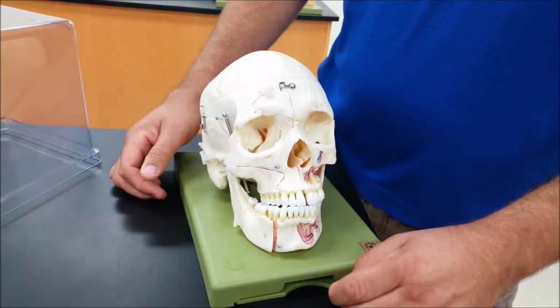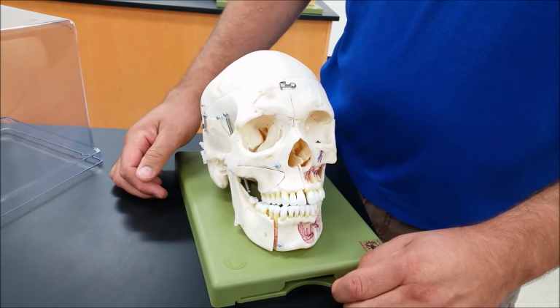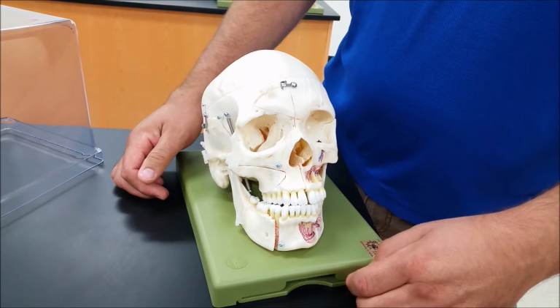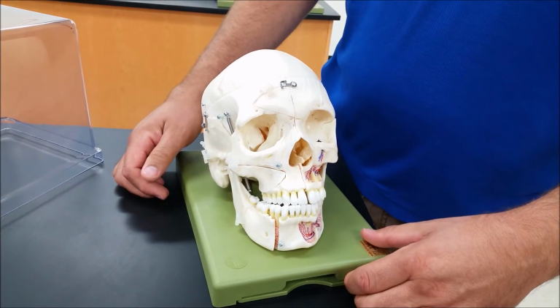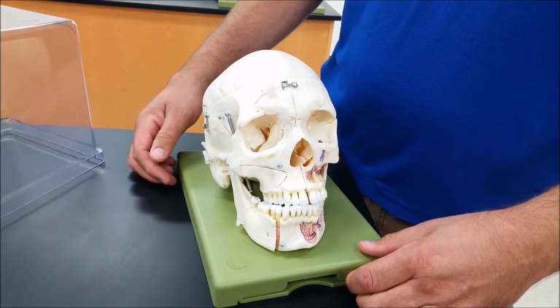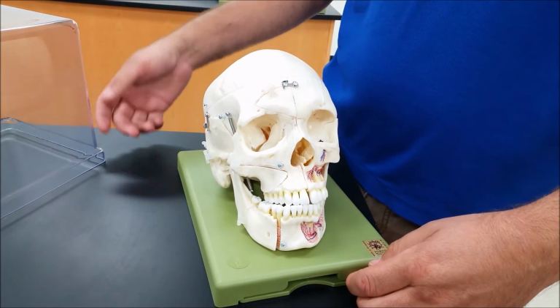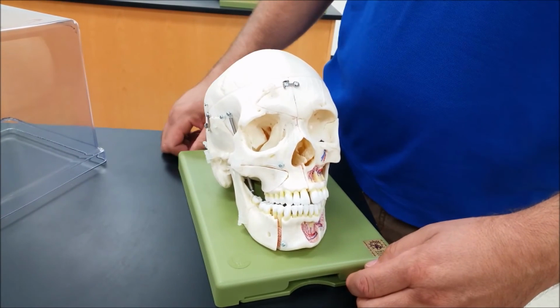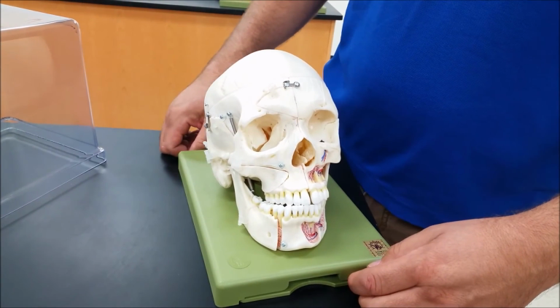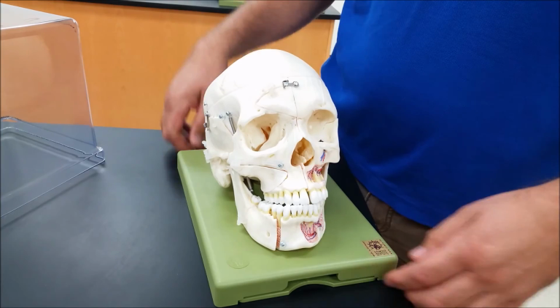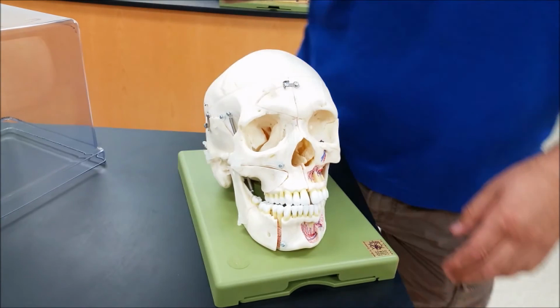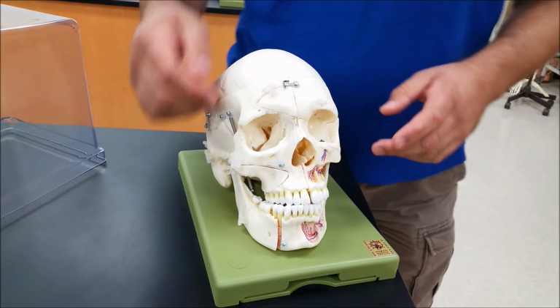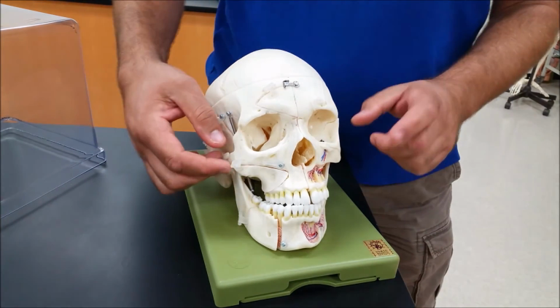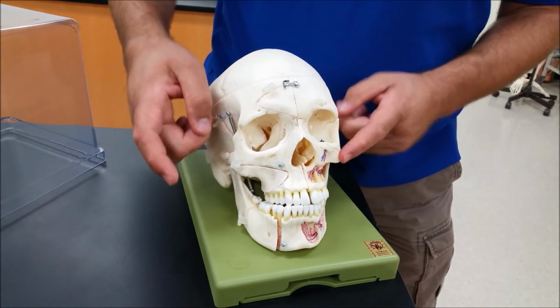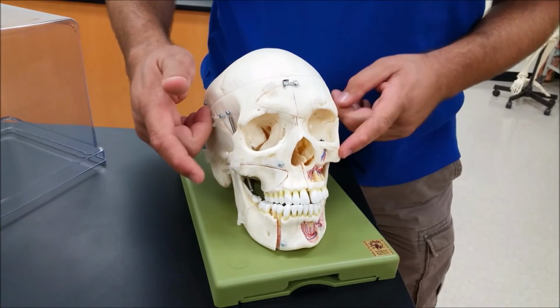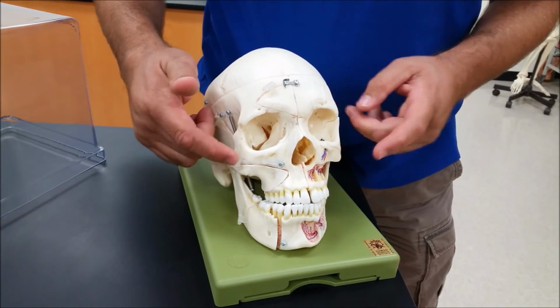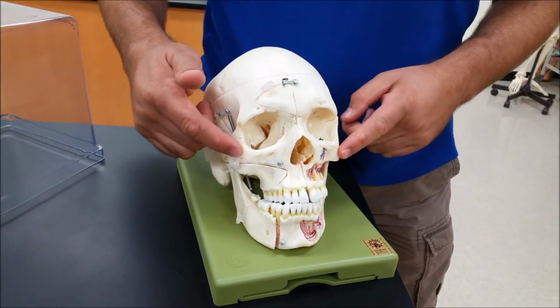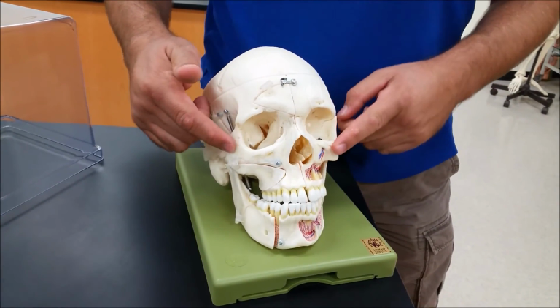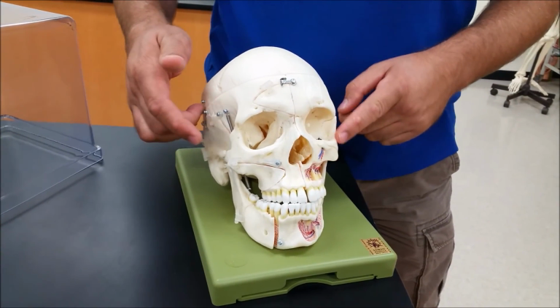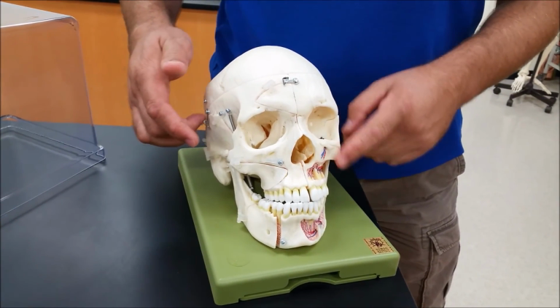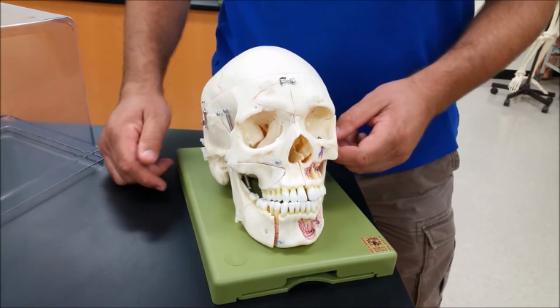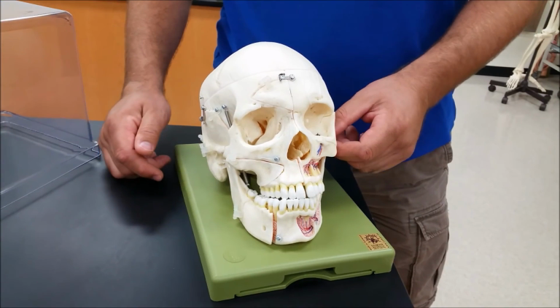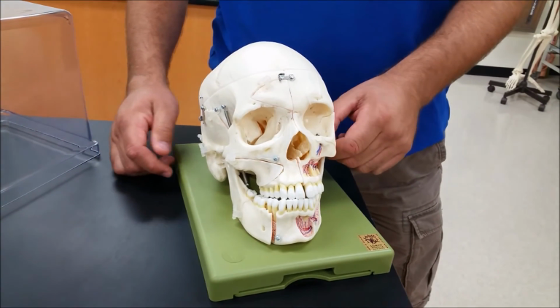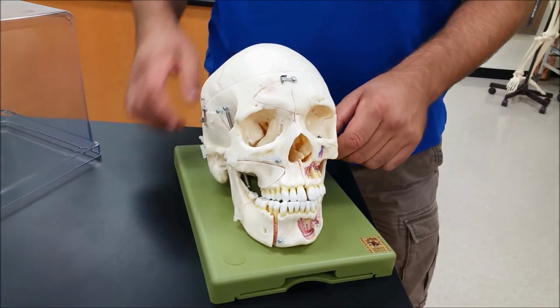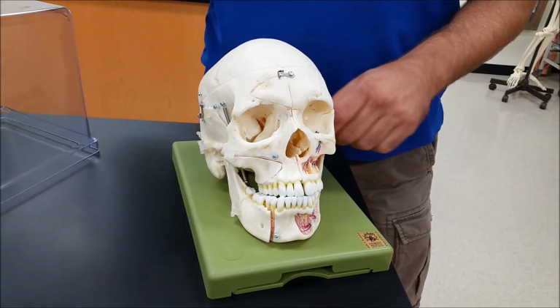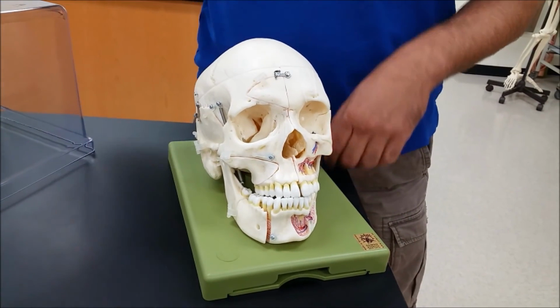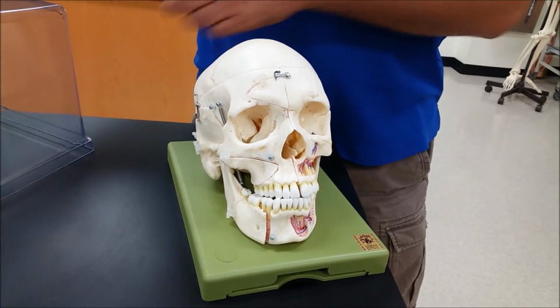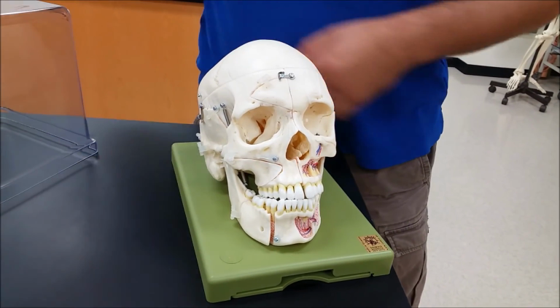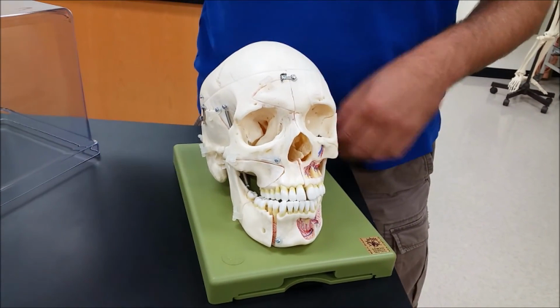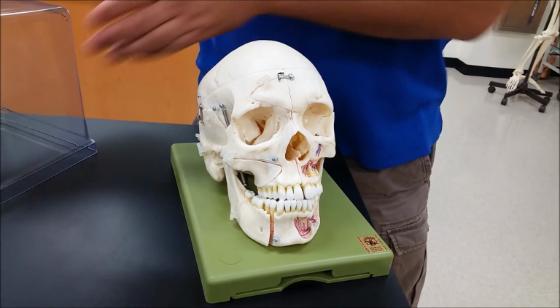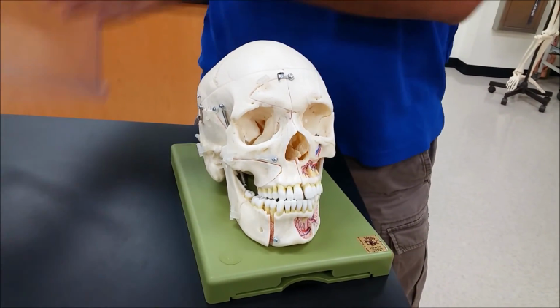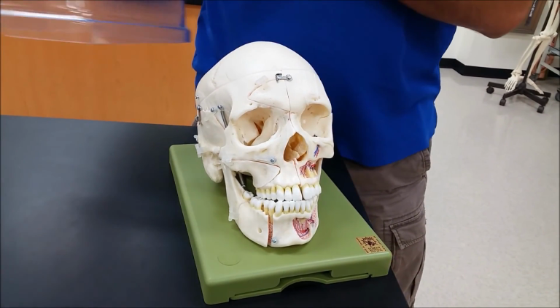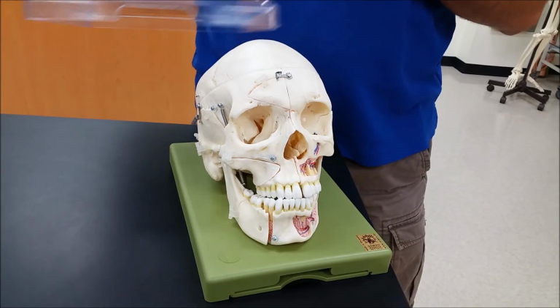It does take a lot of force — actually not as much as most people think. Another fracture that can happen is the zygomatic bone fracturing individually, and that has happened in a couple of MMA fights, which I have put links to. You can see them. Thank you.